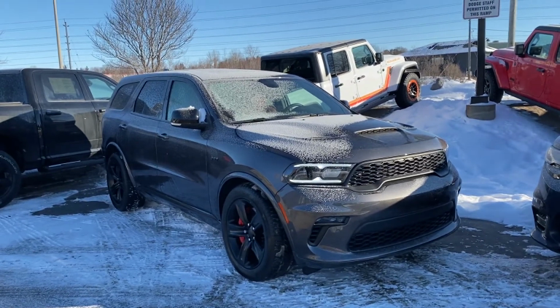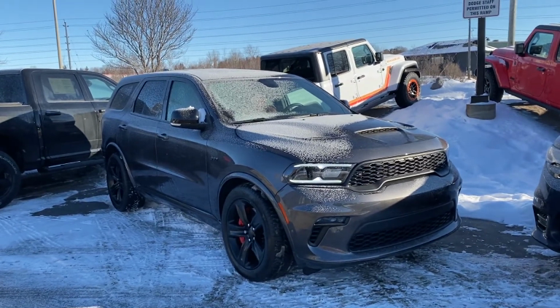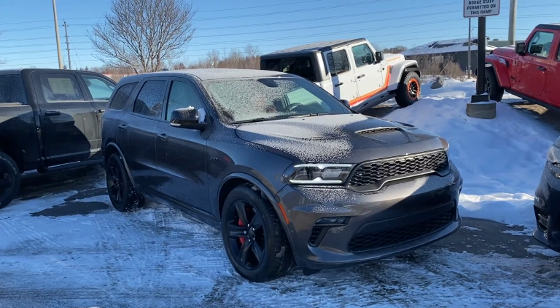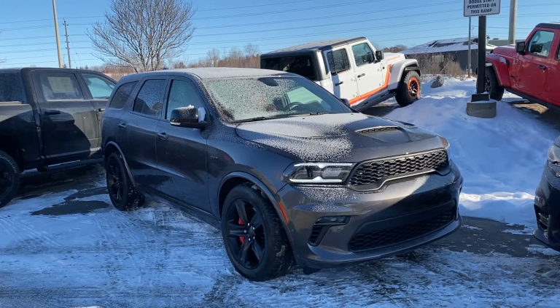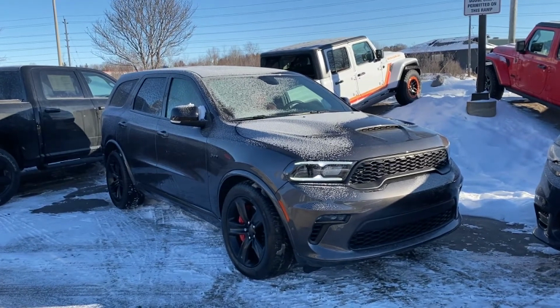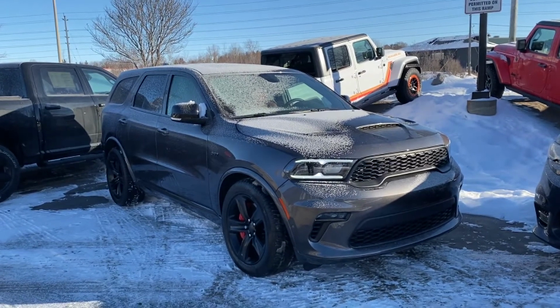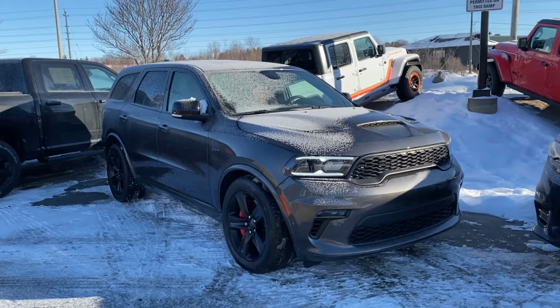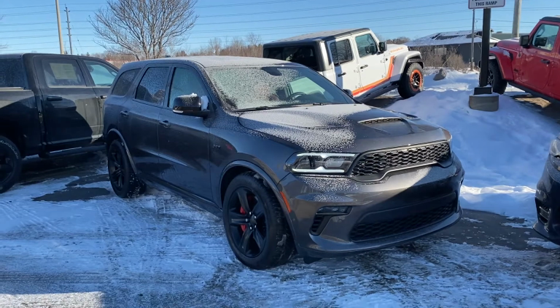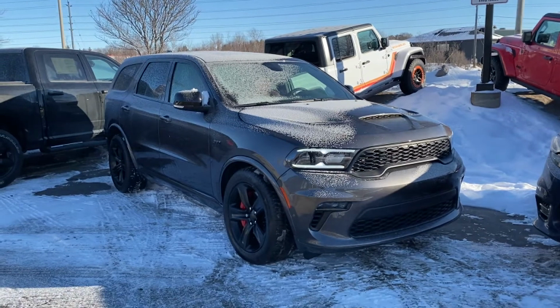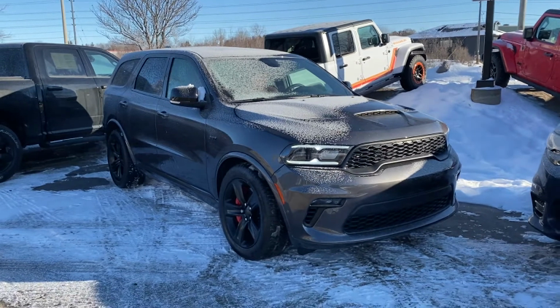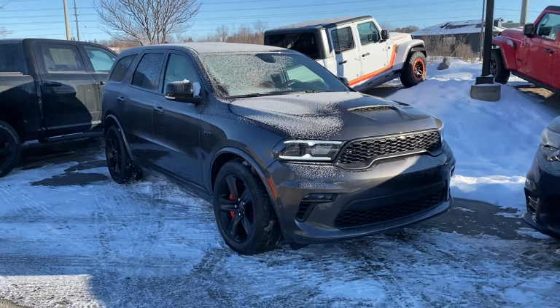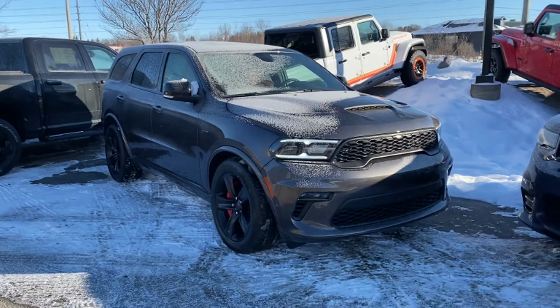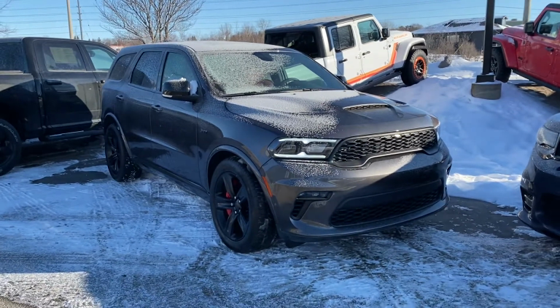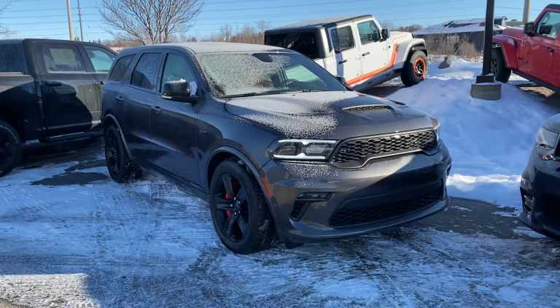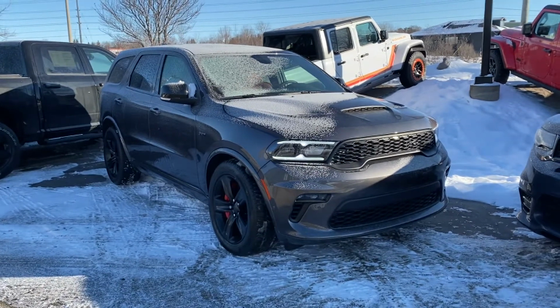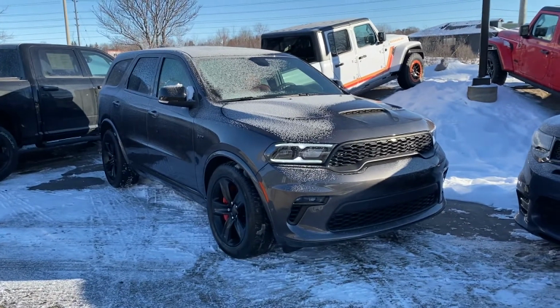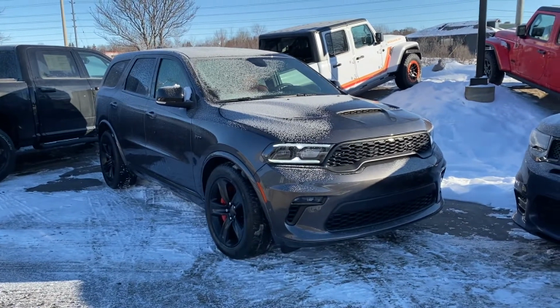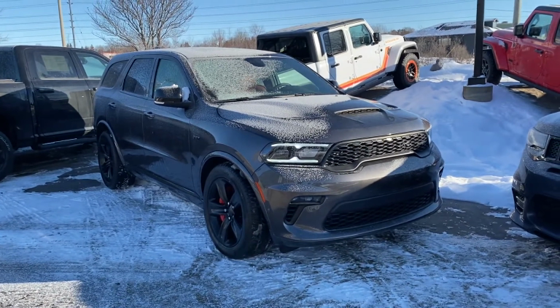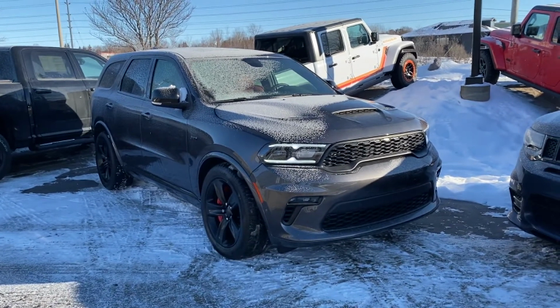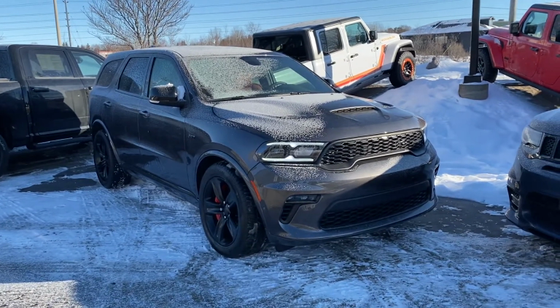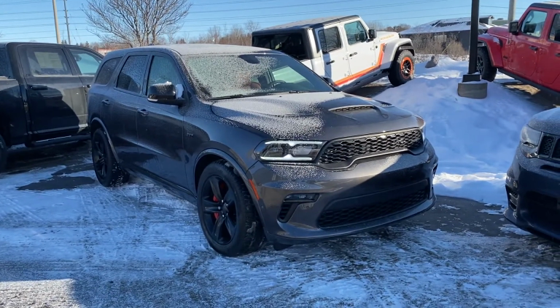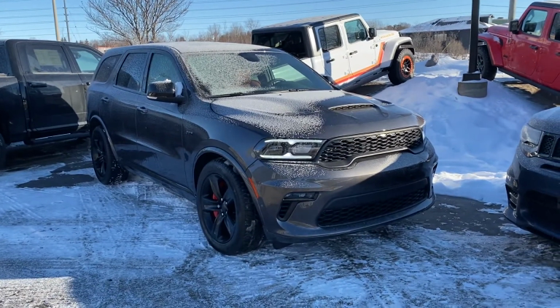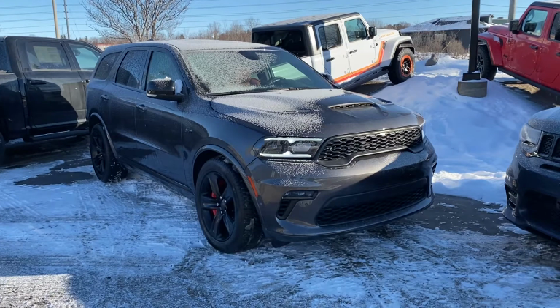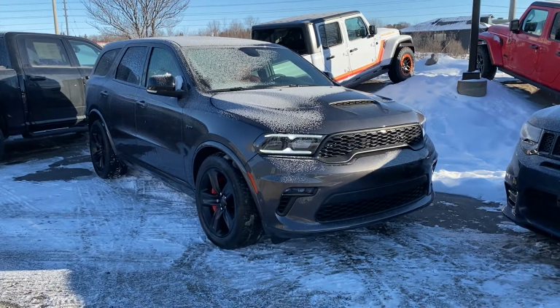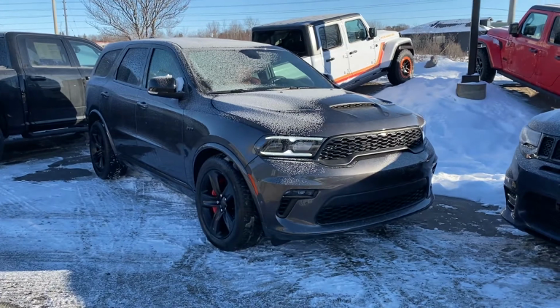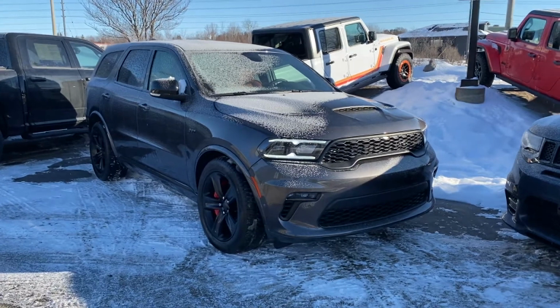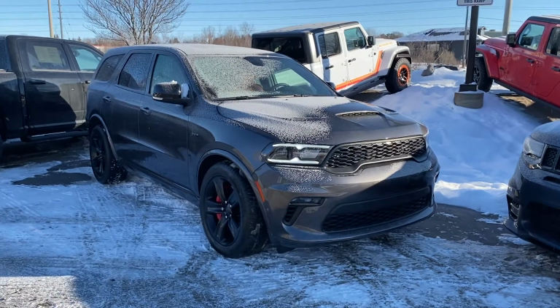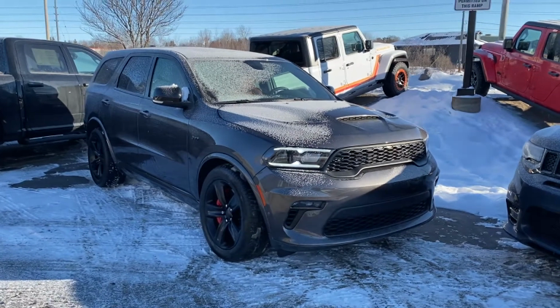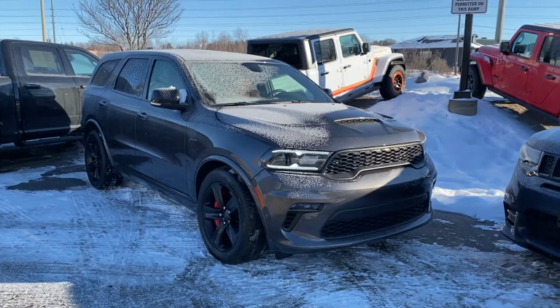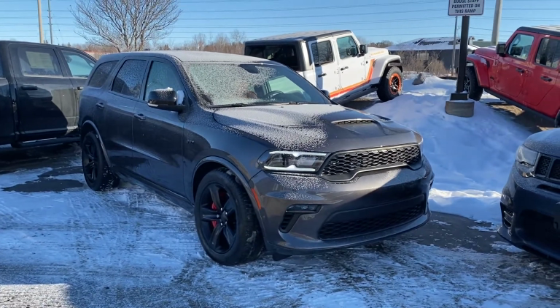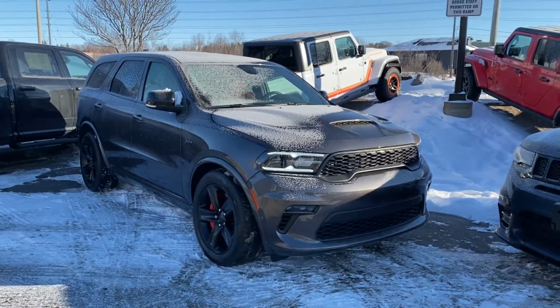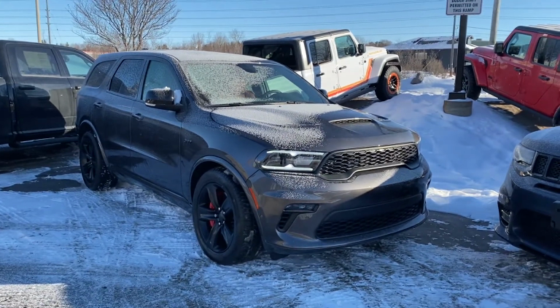Hello Ryan, this is Dean from Doyle Dodge Jeep Chrysler Ram in Sudbury, and this is a 2021 Durango SRT that we have here in stock. I'd like to thank you very much for your interest in the Durango — just want to chat a bit about it.